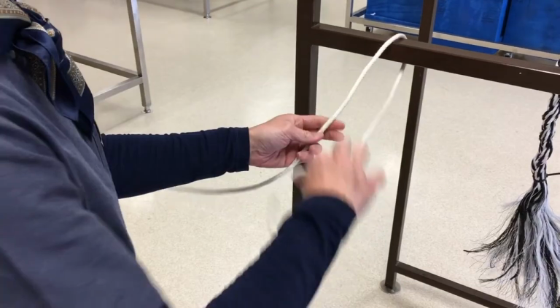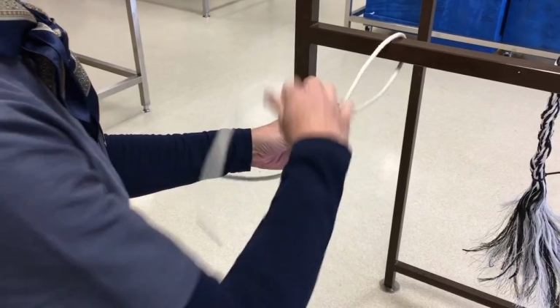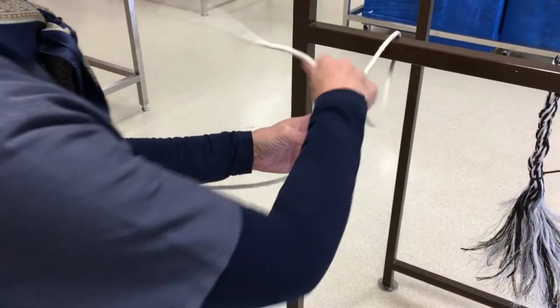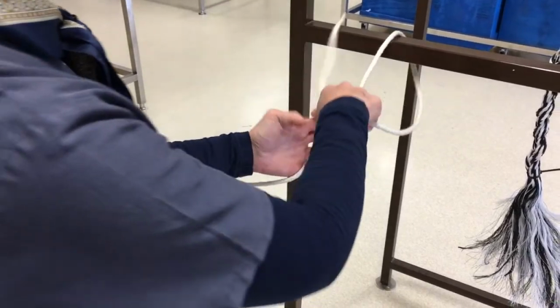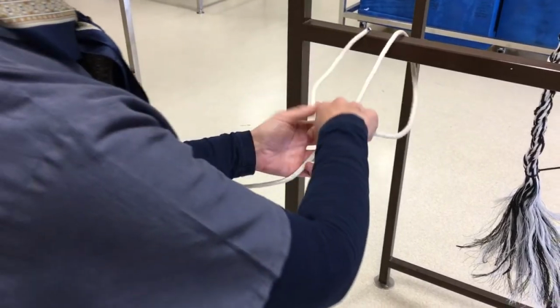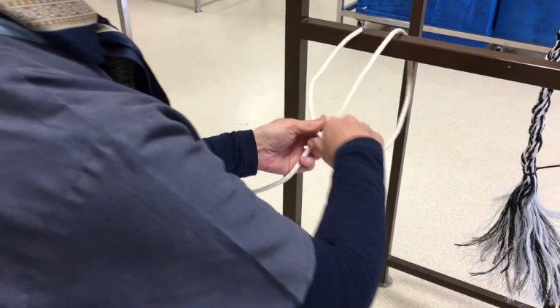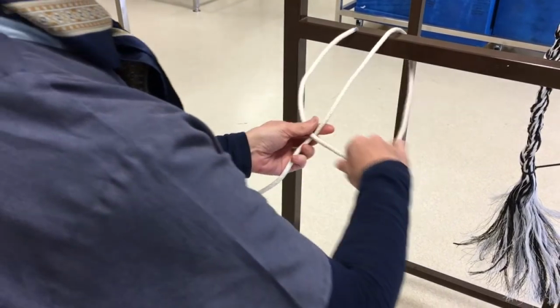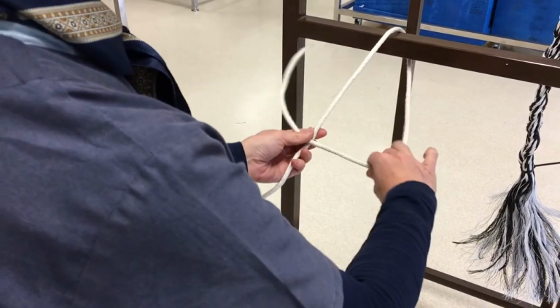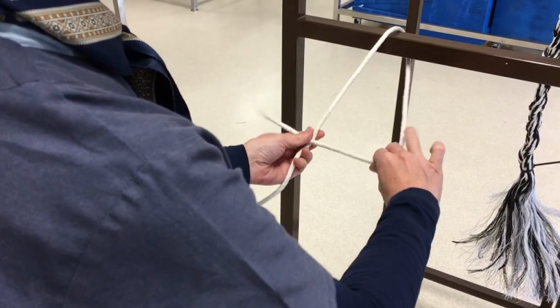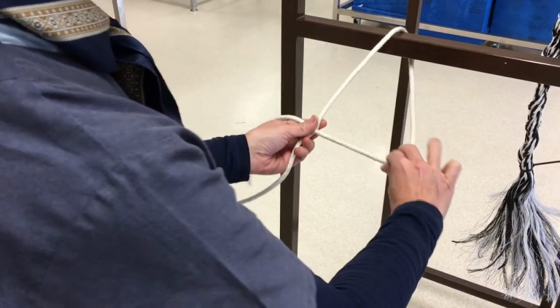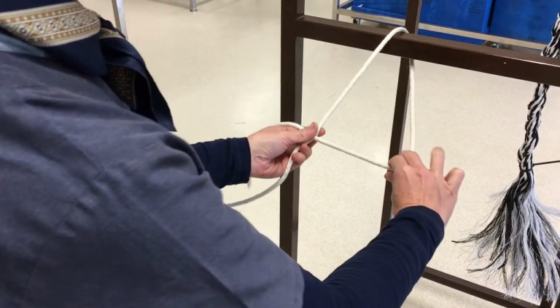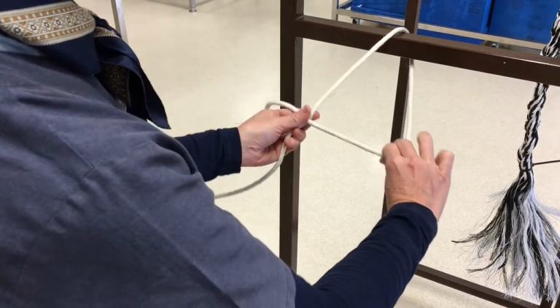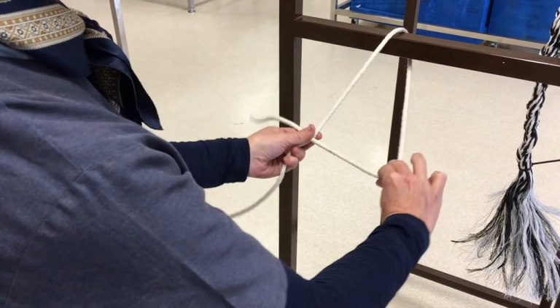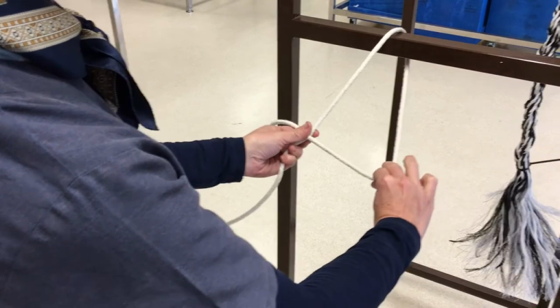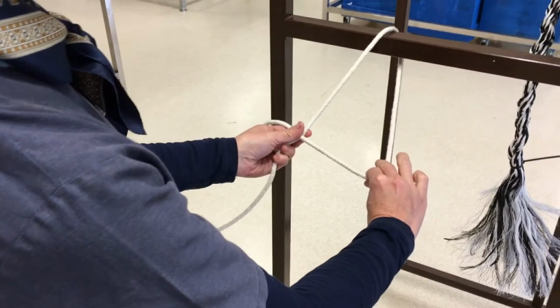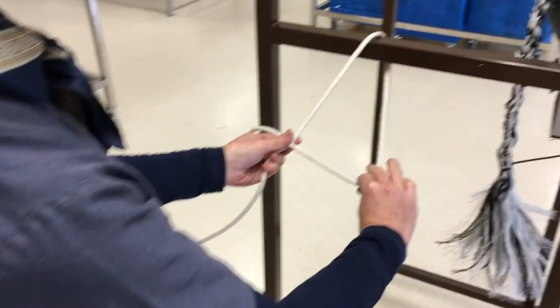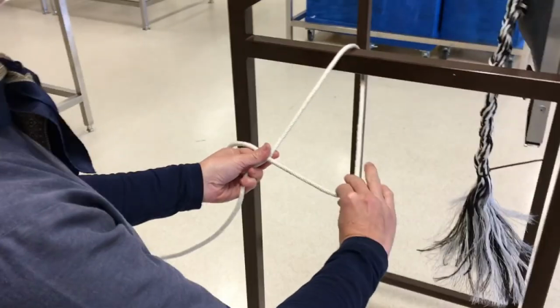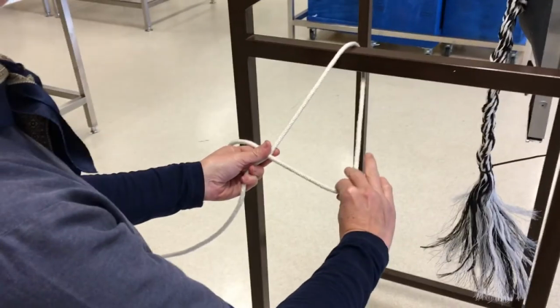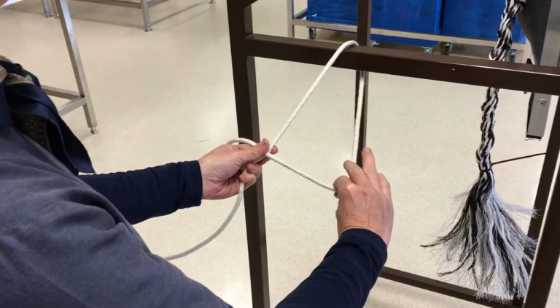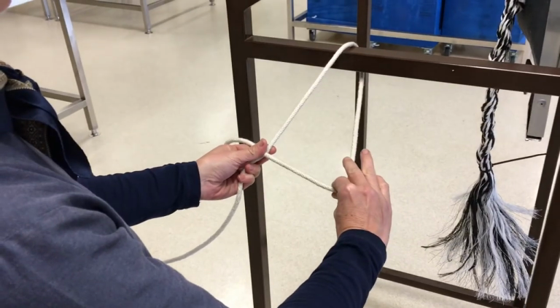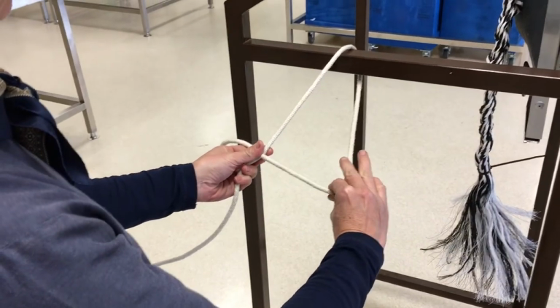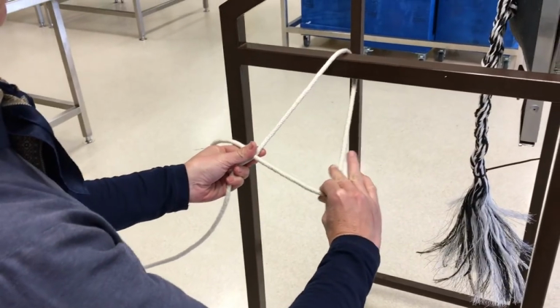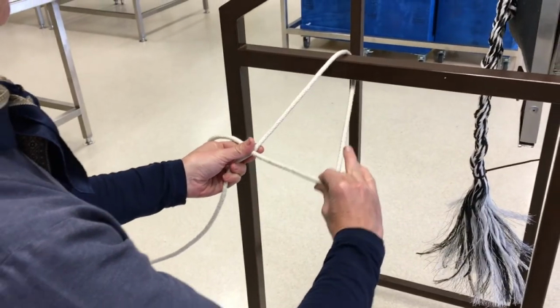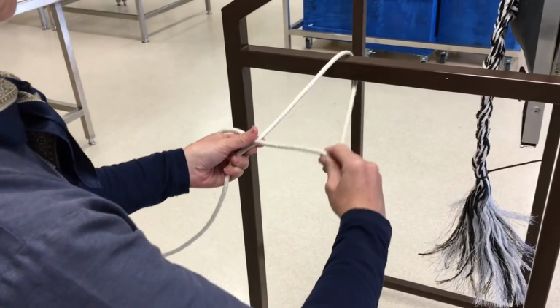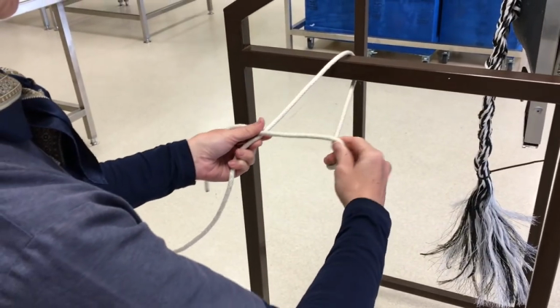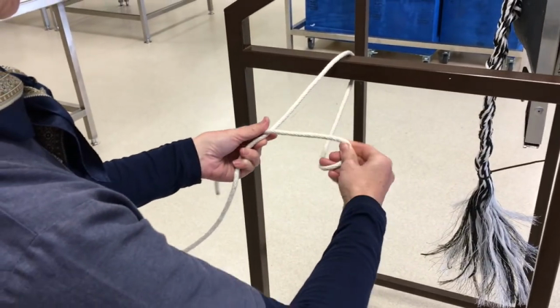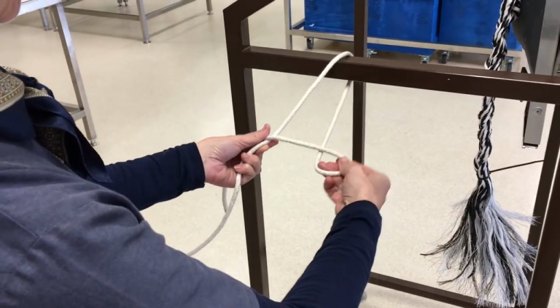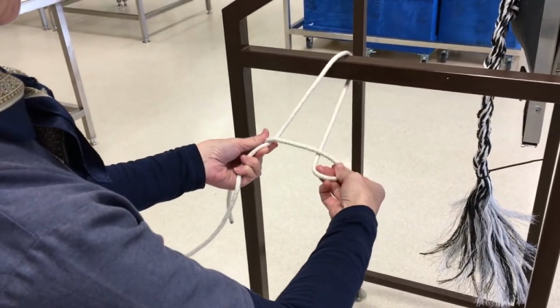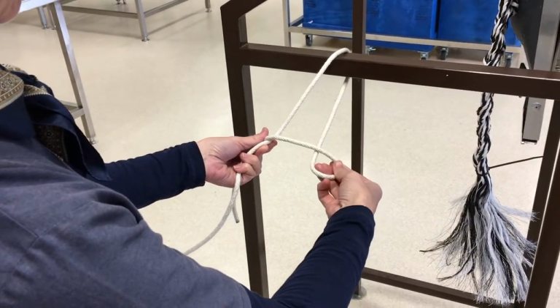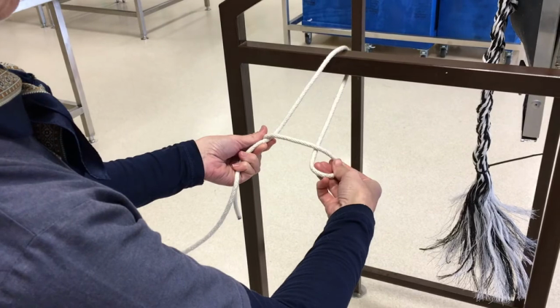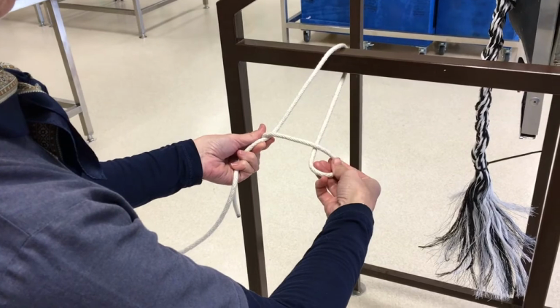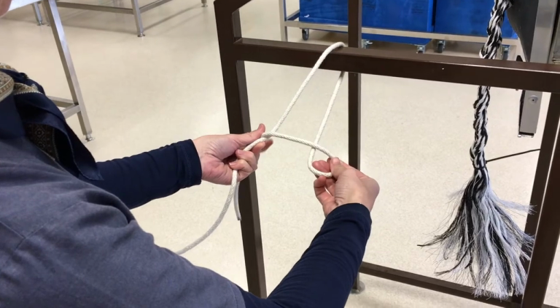So let's do that again more slowly. Cross the short end over the long end and make a 4. Supernate your hand to make a small loop.